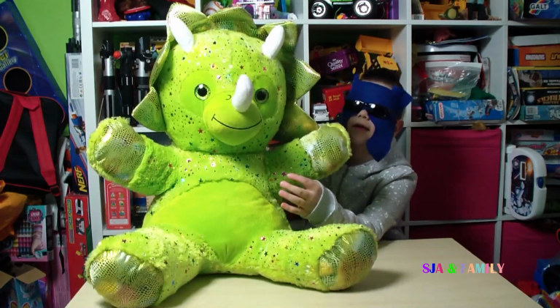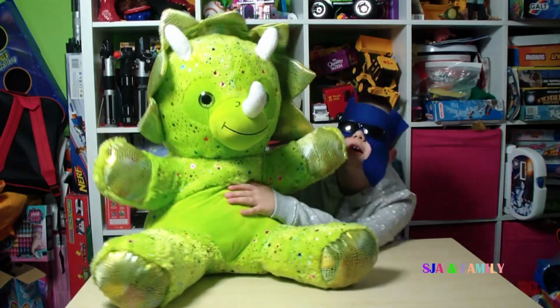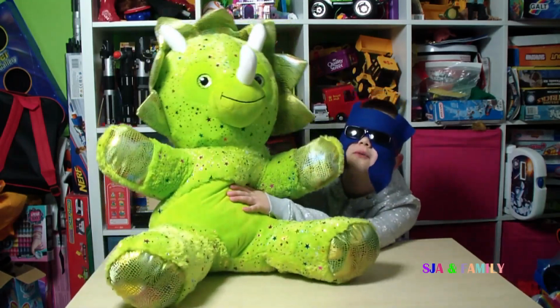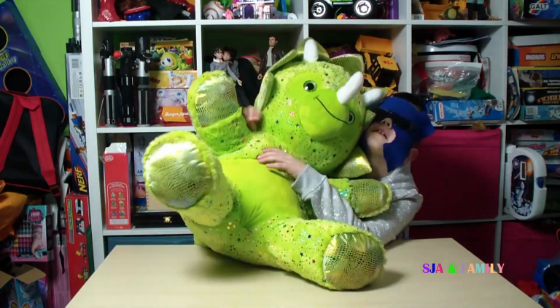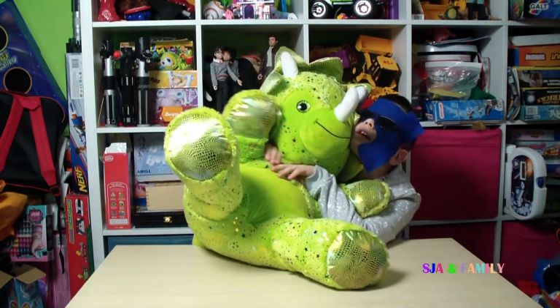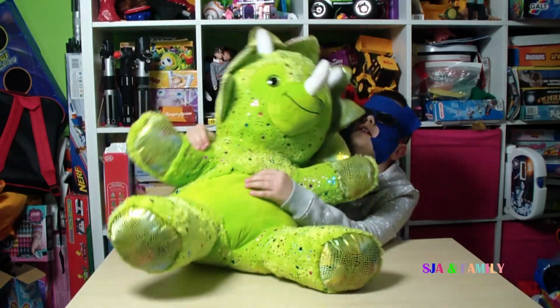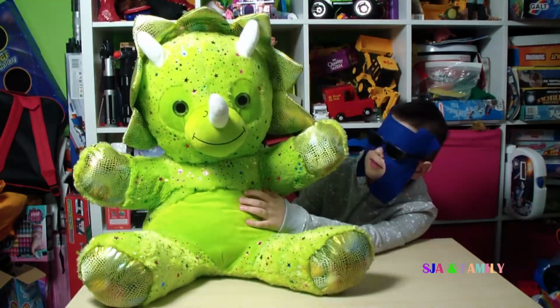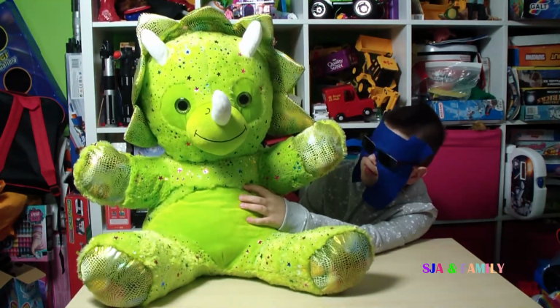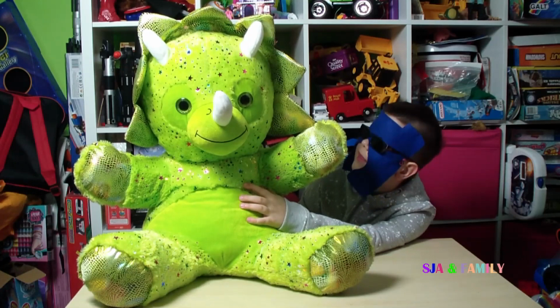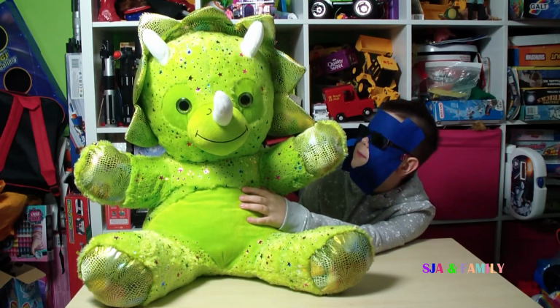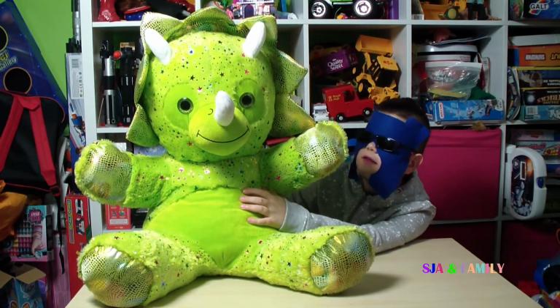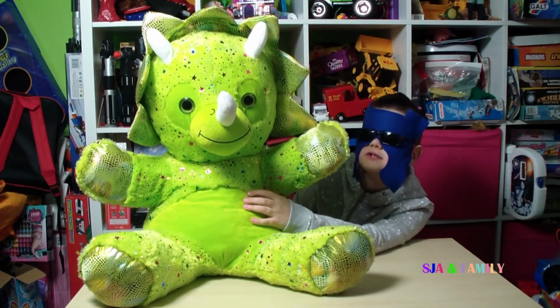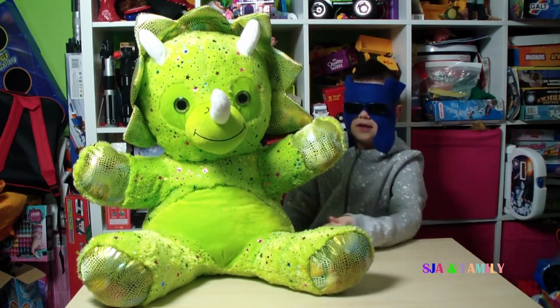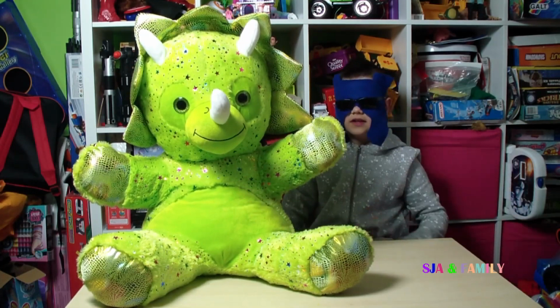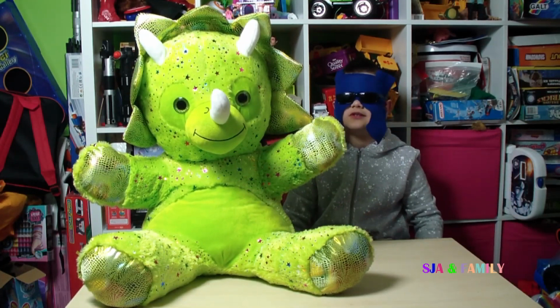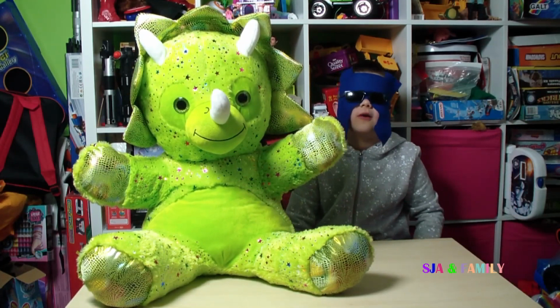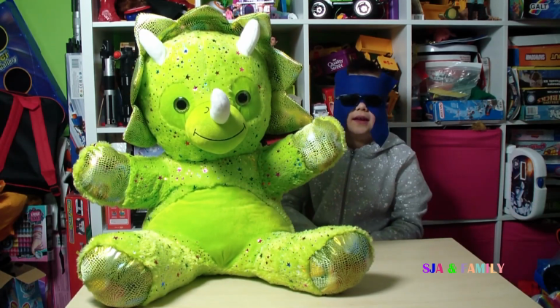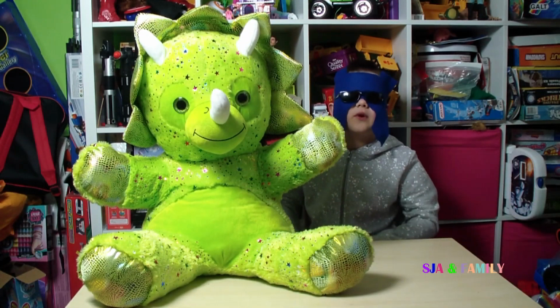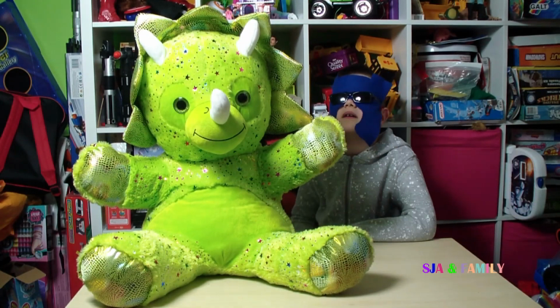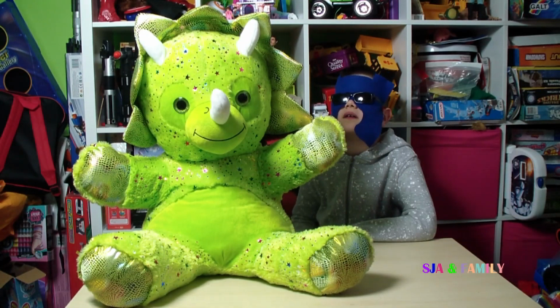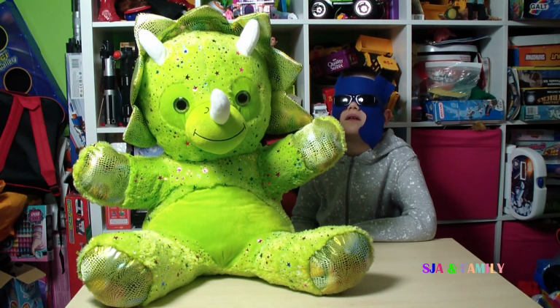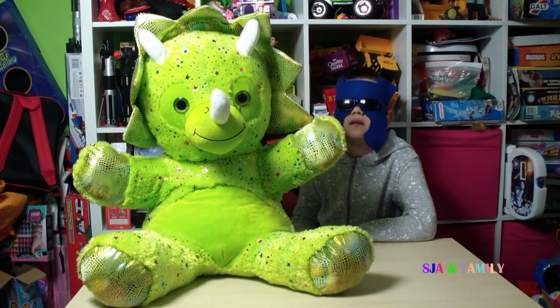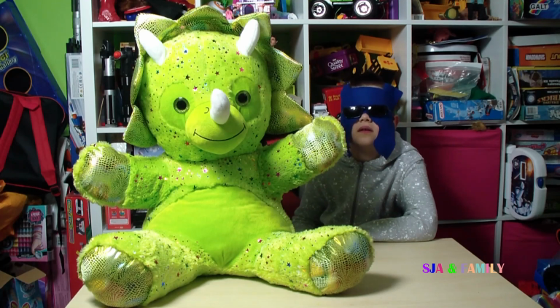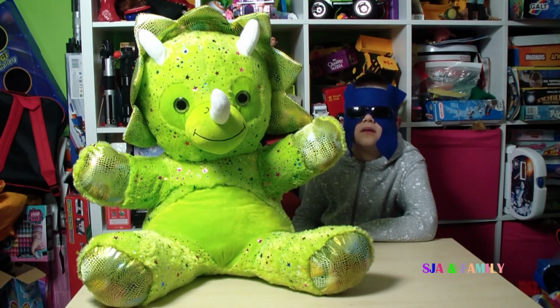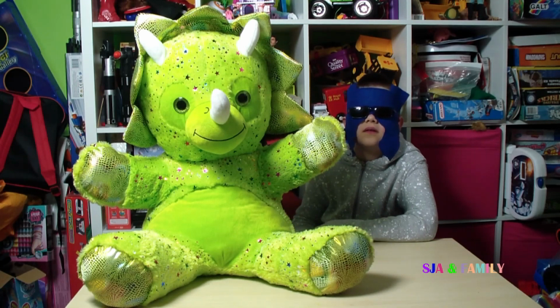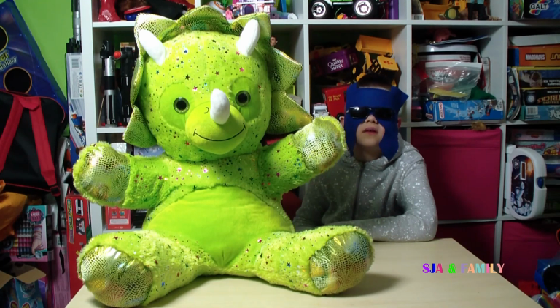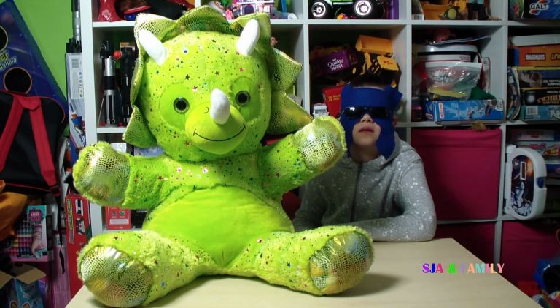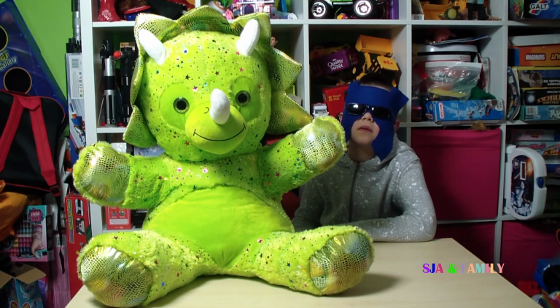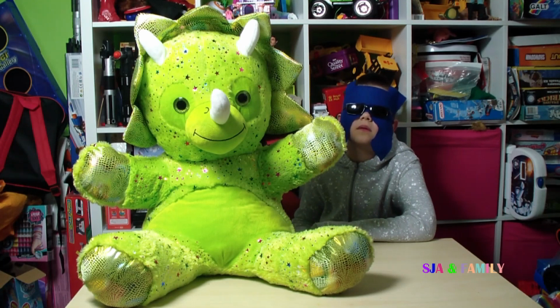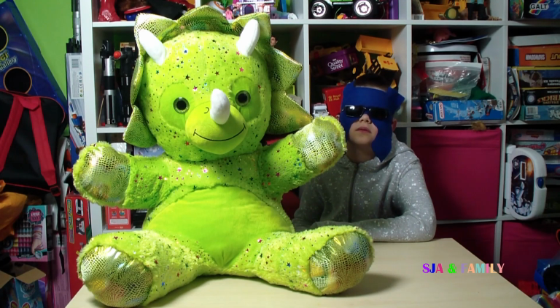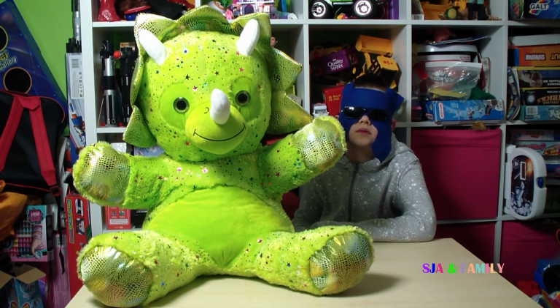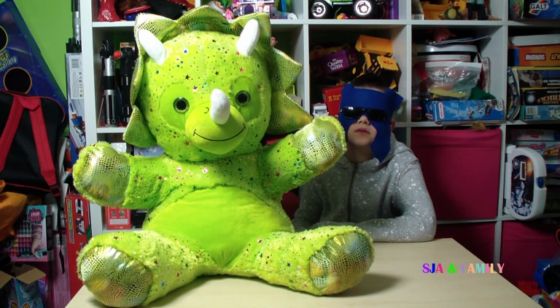He is soft and cuddly. I like the way he looks. He is nice and starry and he is bright. It hasn't really been played with very much, just gentle play, and the seams are coming apart on it.